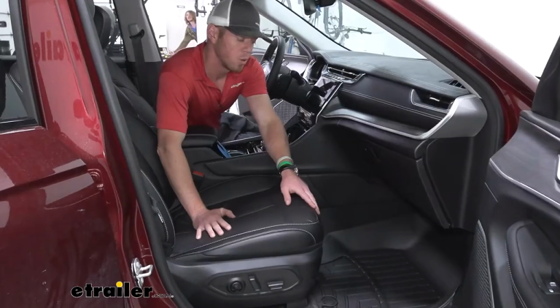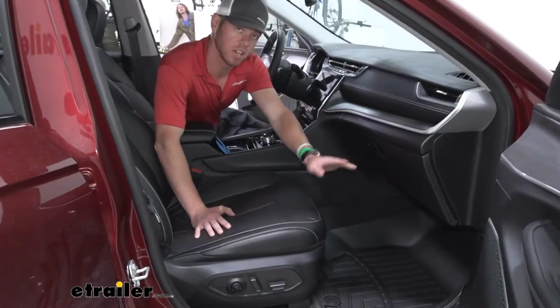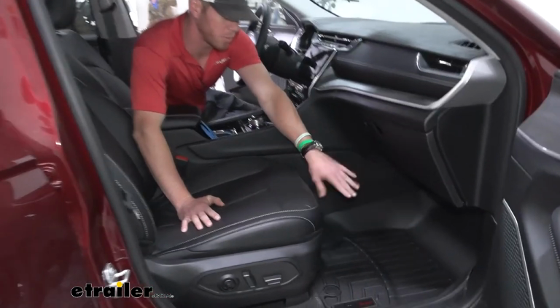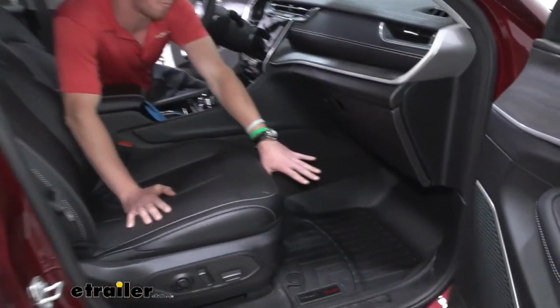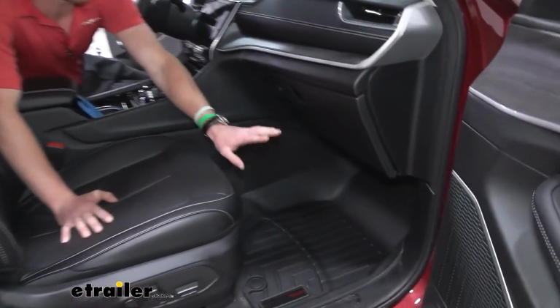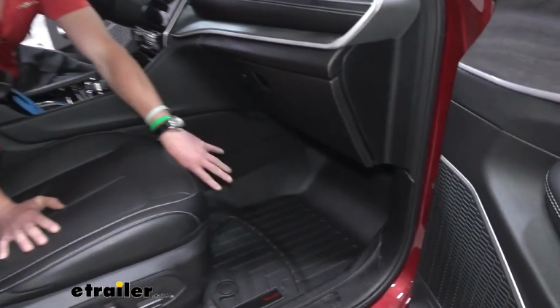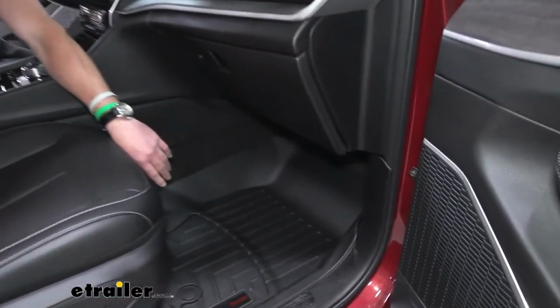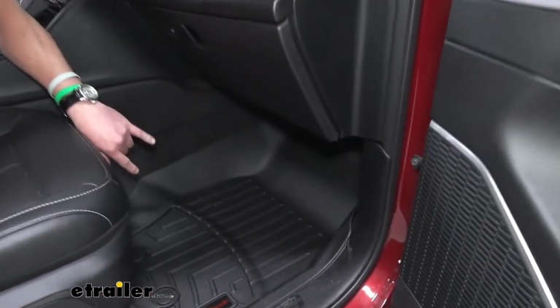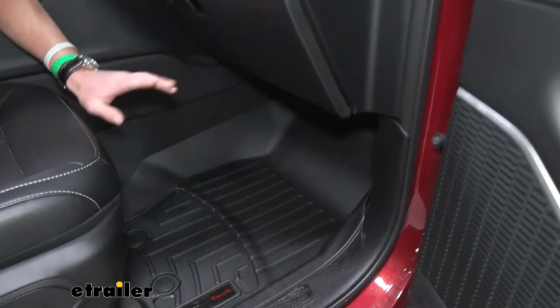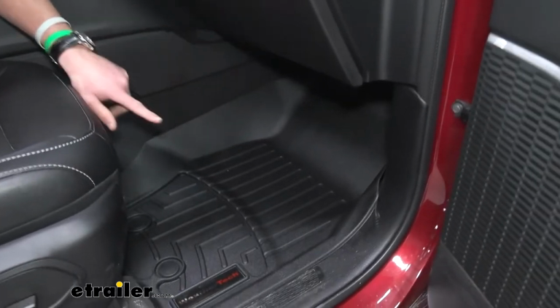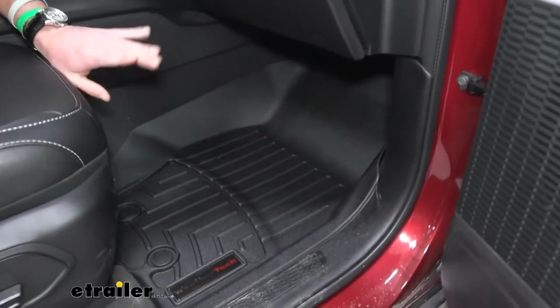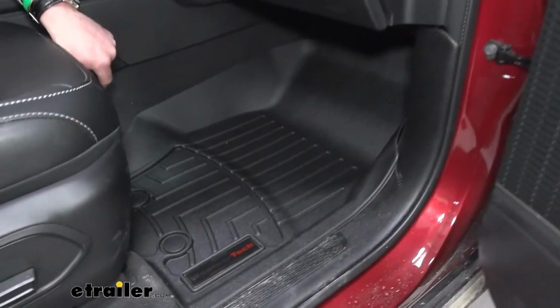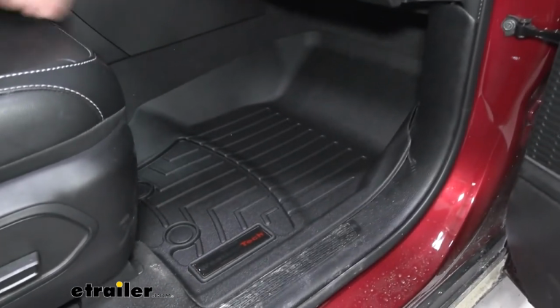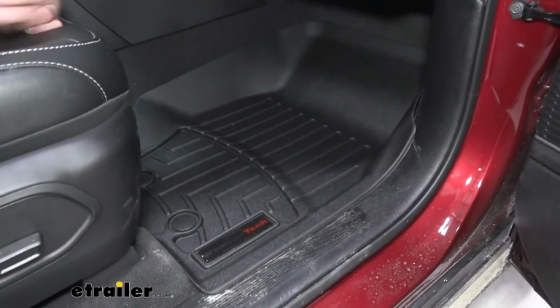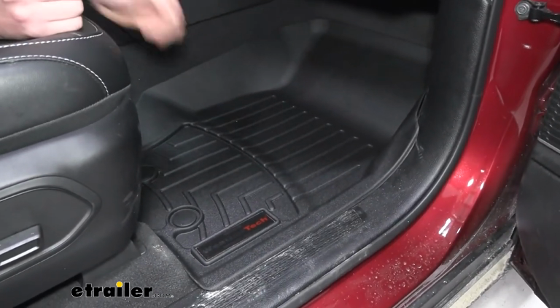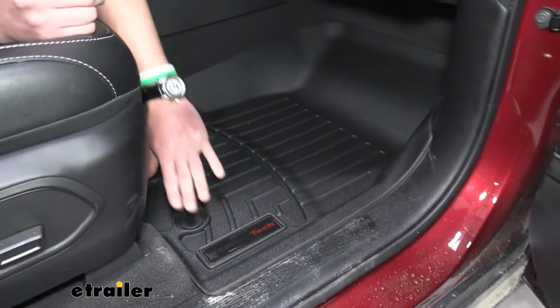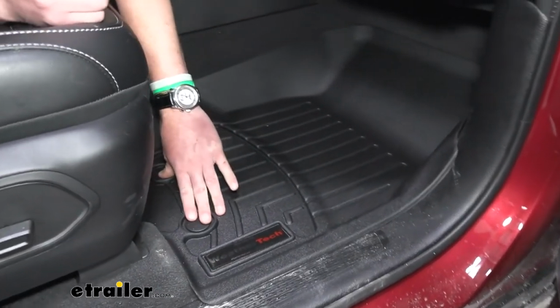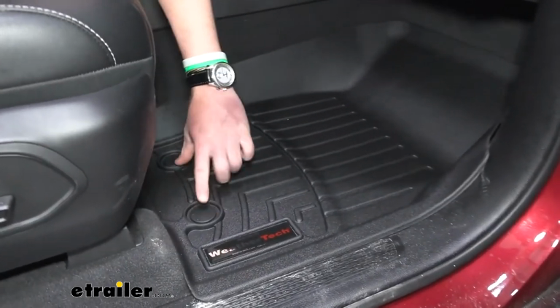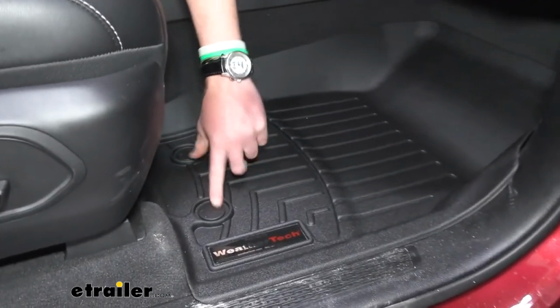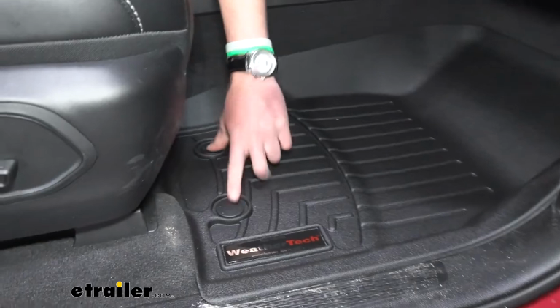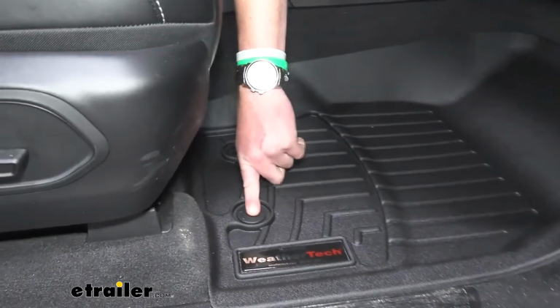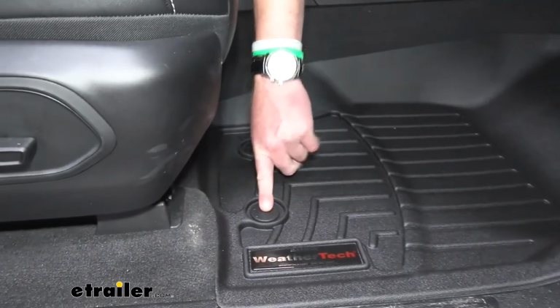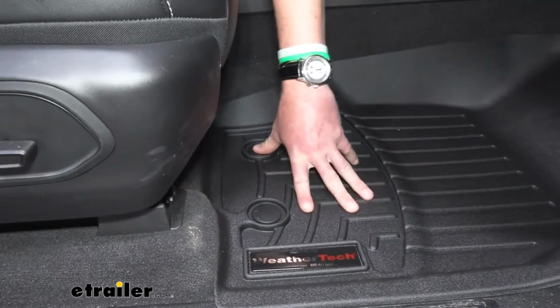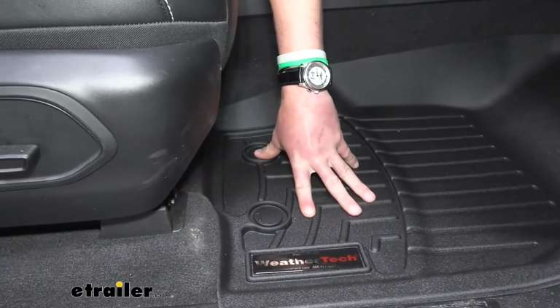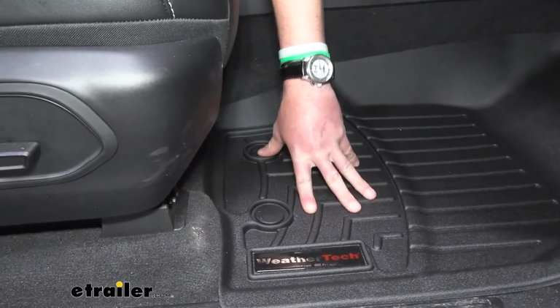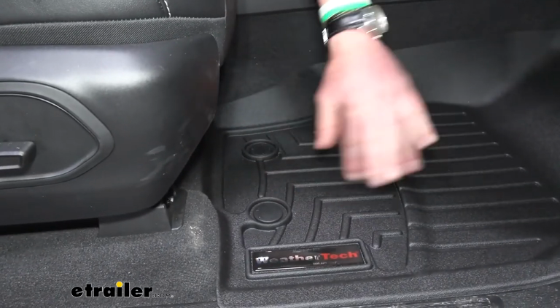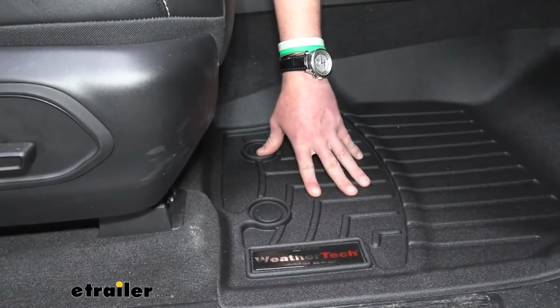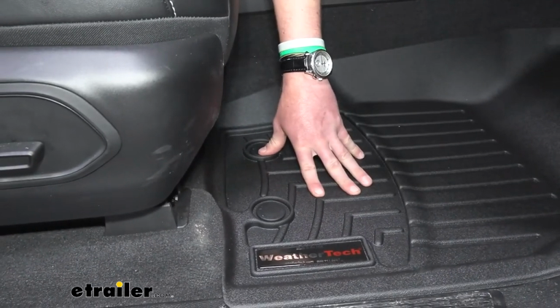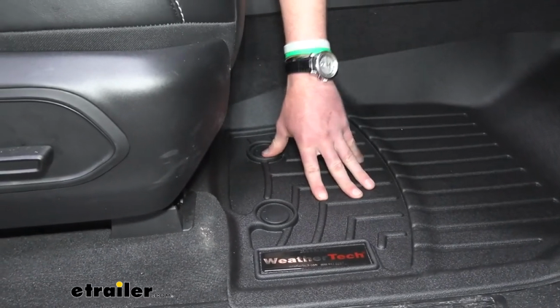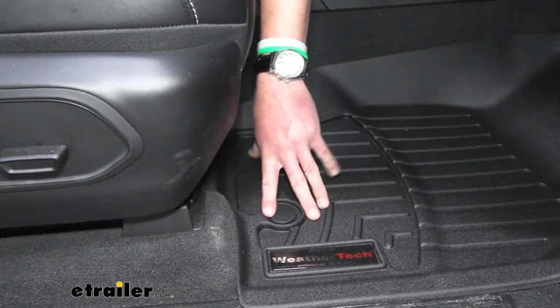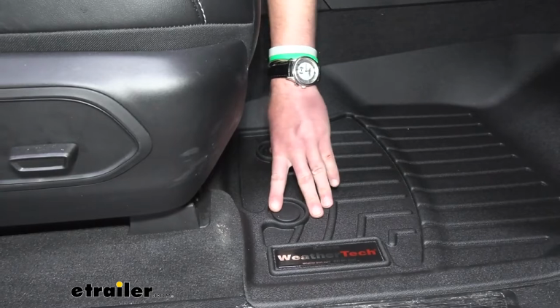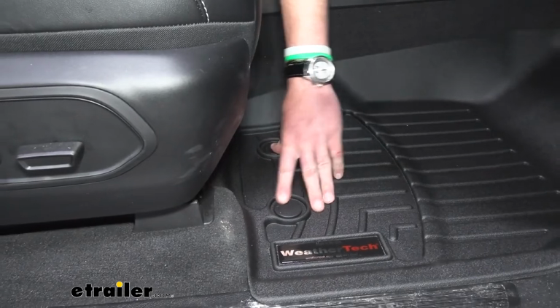We have the same beautiful fit on the passenger side as well, so it's going to come with a passenger side and a driver side. We're going to again have these two little pieces here to make sure it's not going to shift around, but again, it probably won't even if we didn't snap those in.